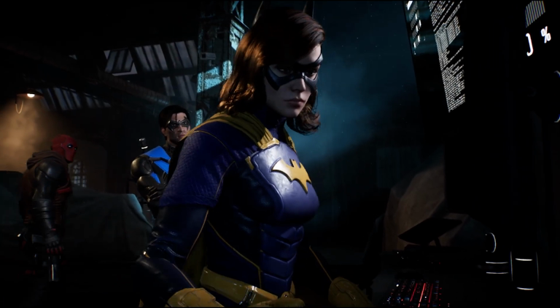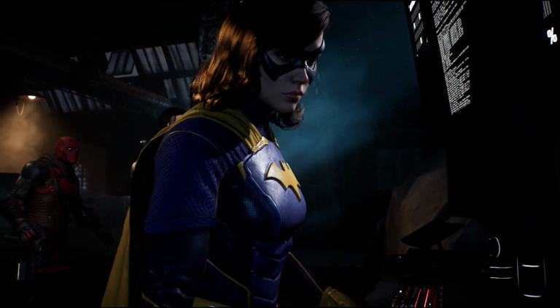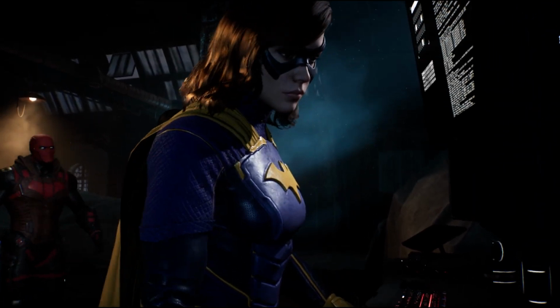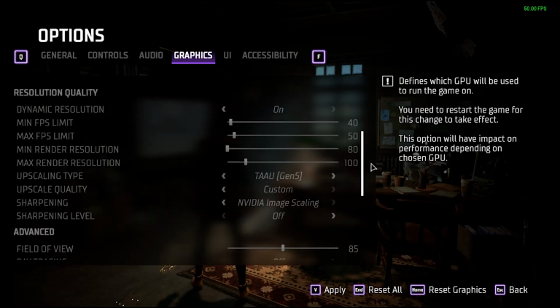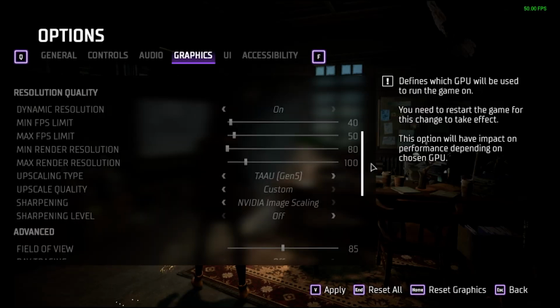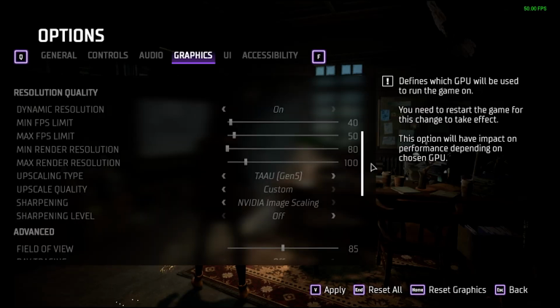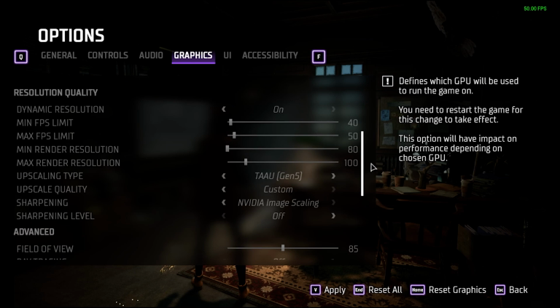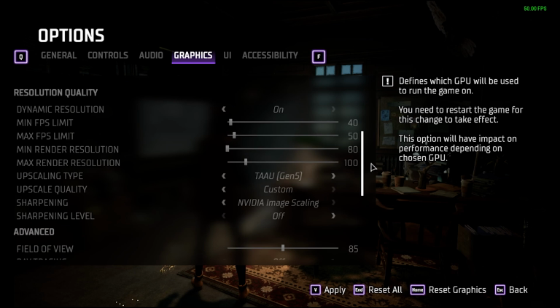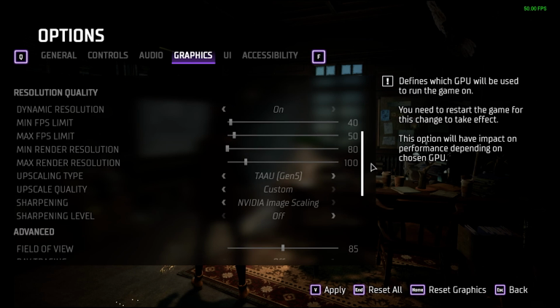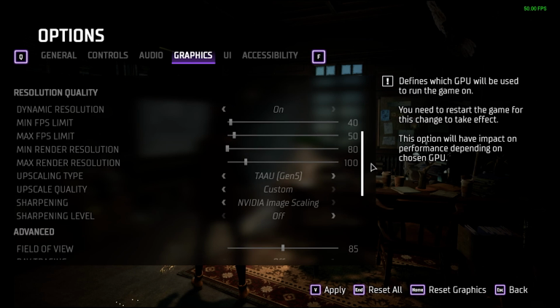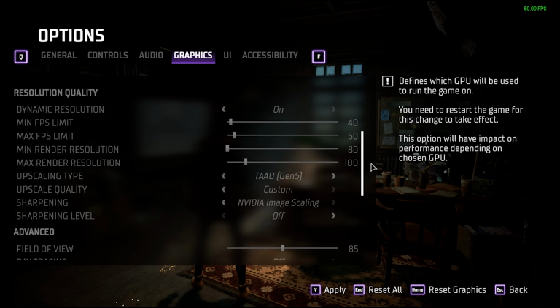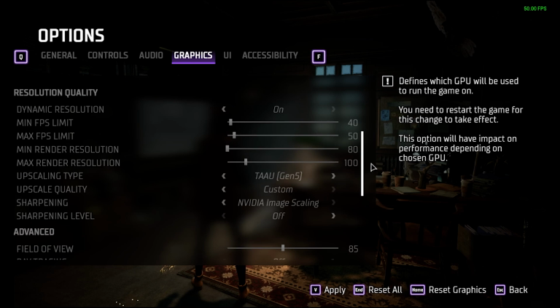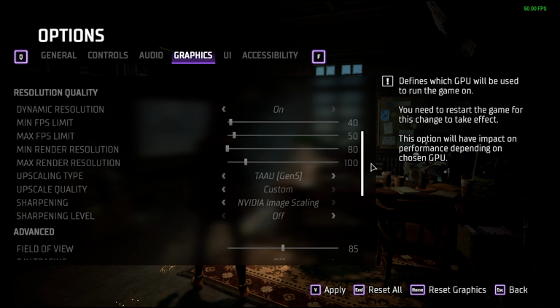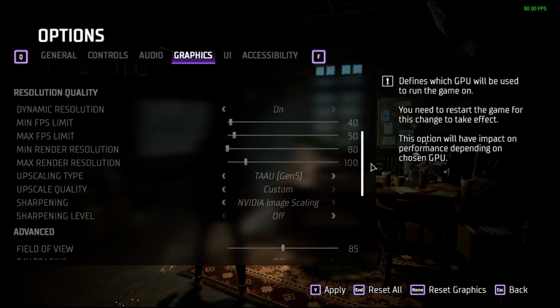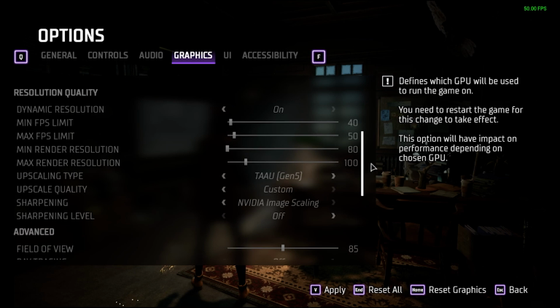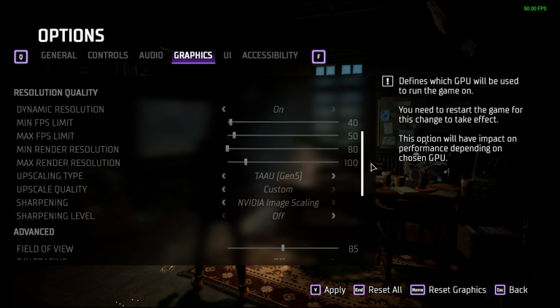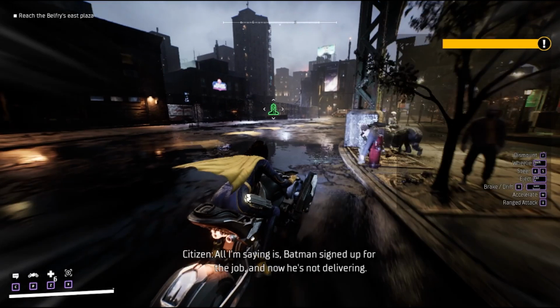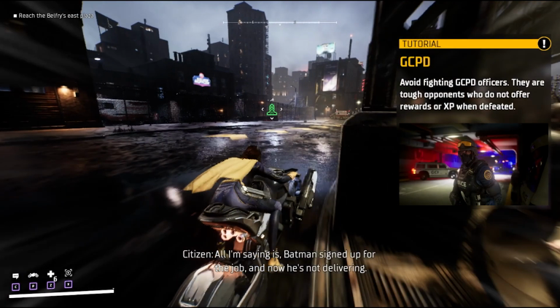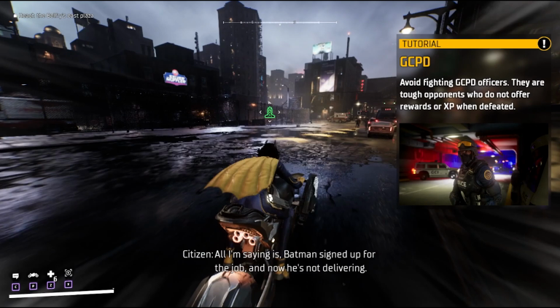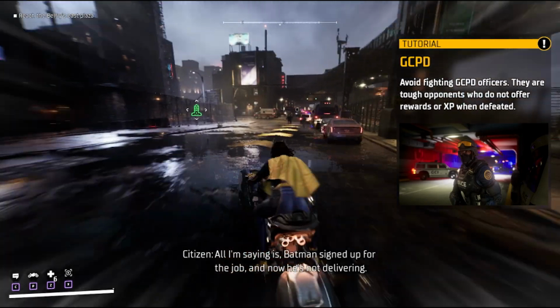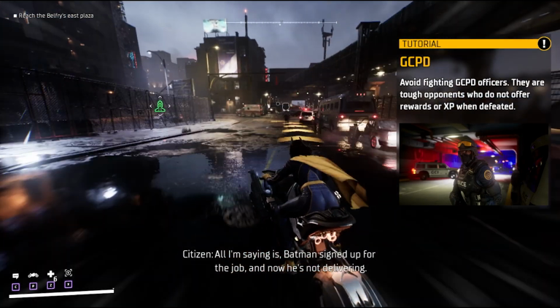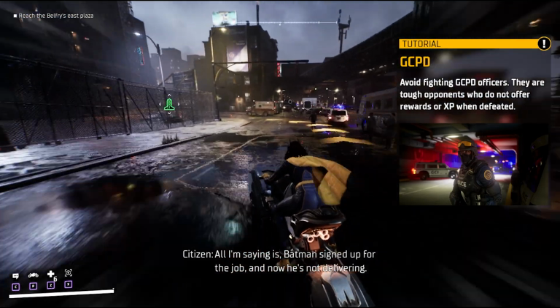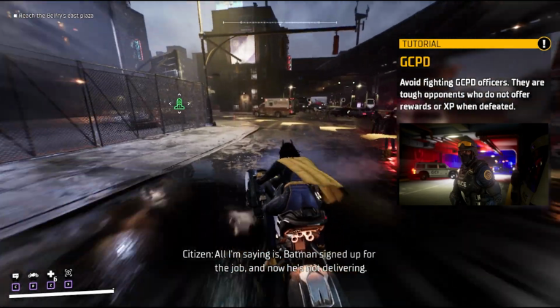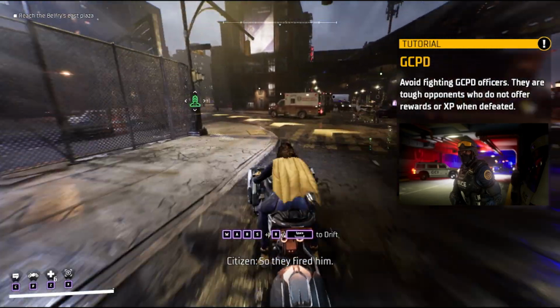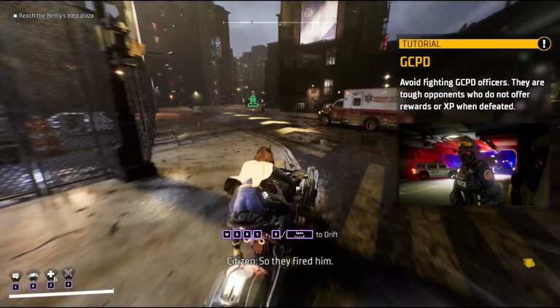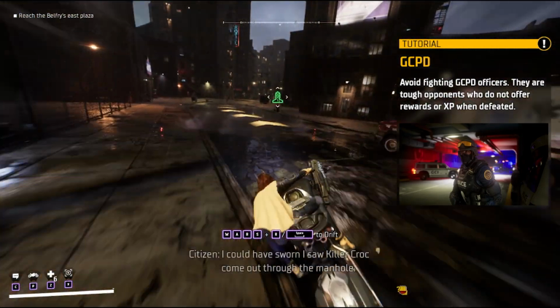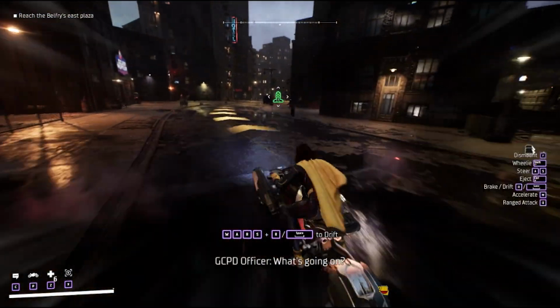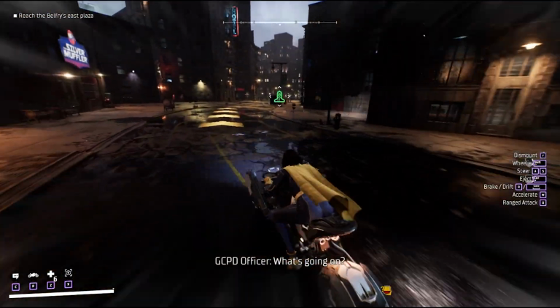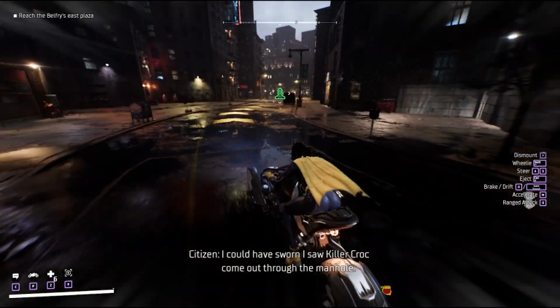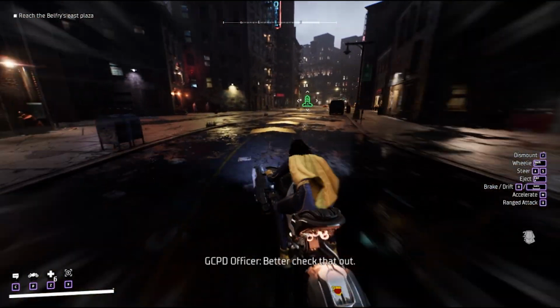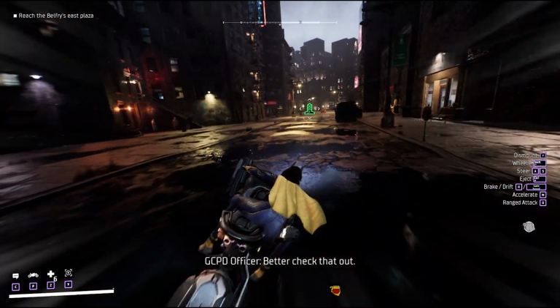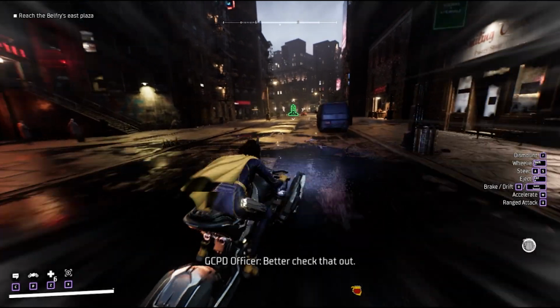The reason cutscenes are all in-game and not pre-rendered is so that you can see your character and outfit choices in them, which is pretty cool. Out in the city is where the FPS swings the most — FPS drops very quickly when you're racing on the motorcycle, for instance.